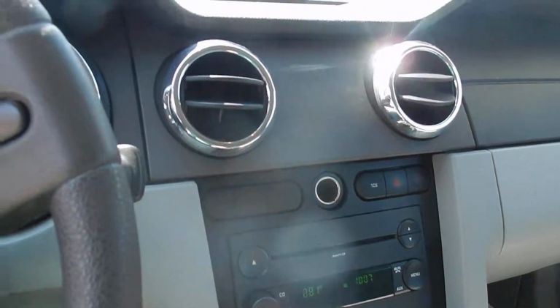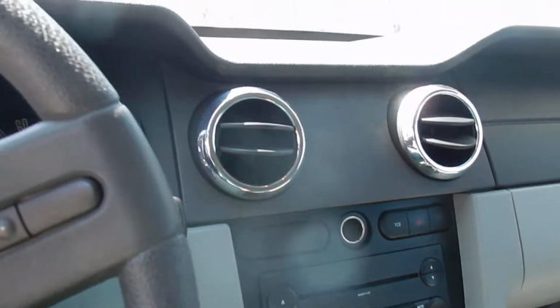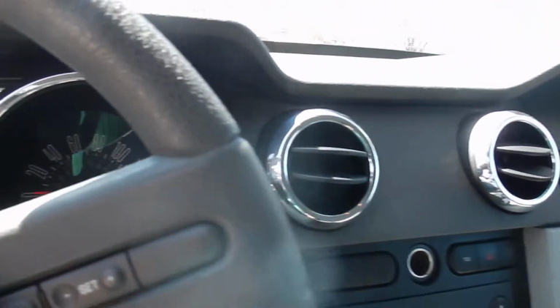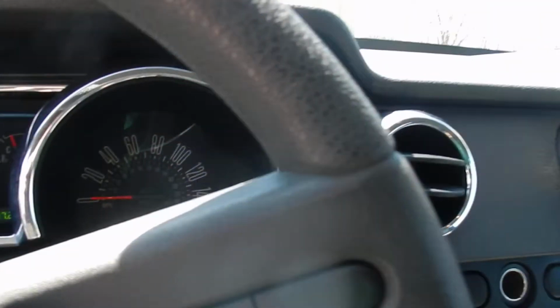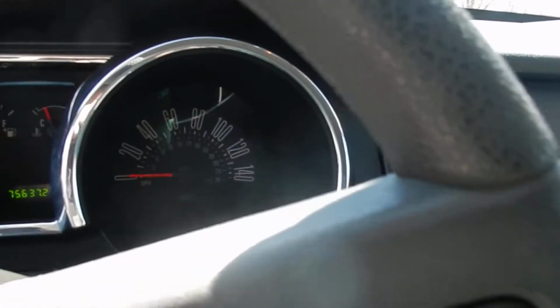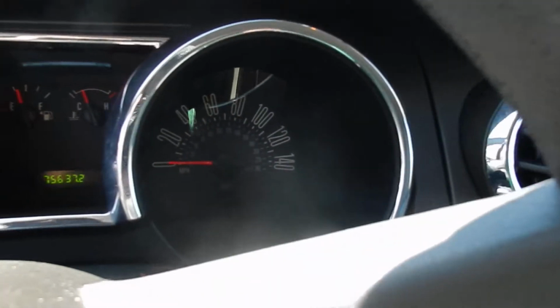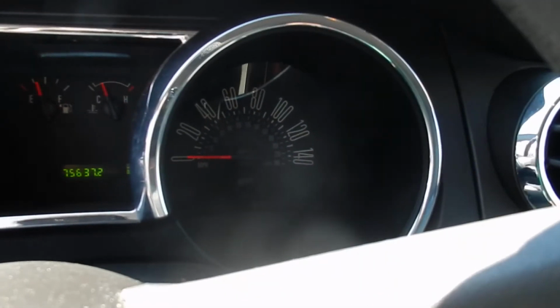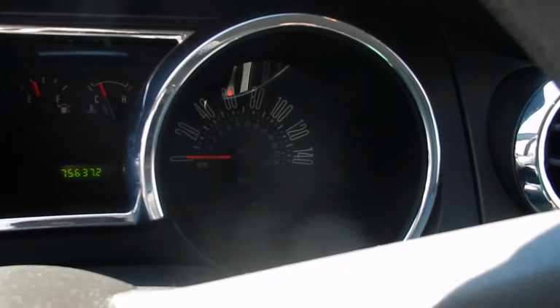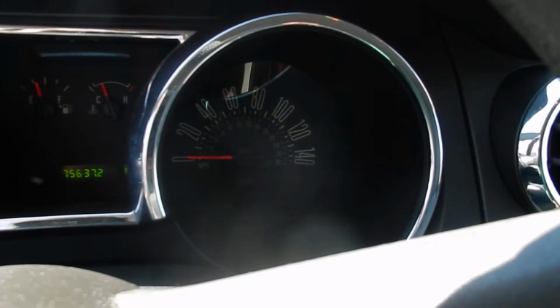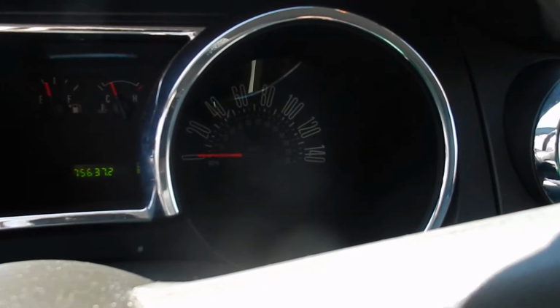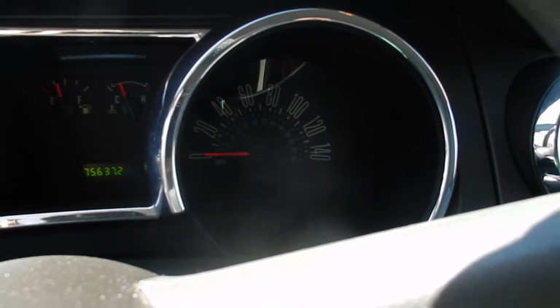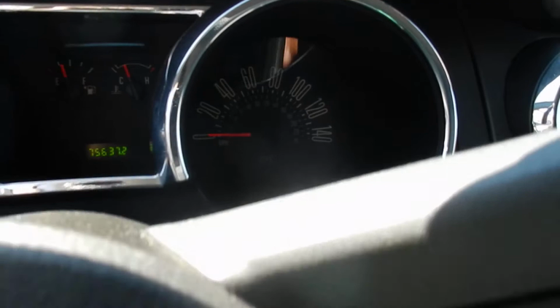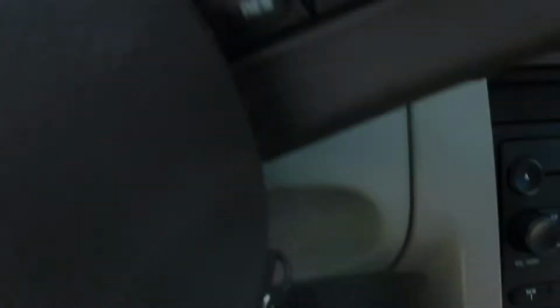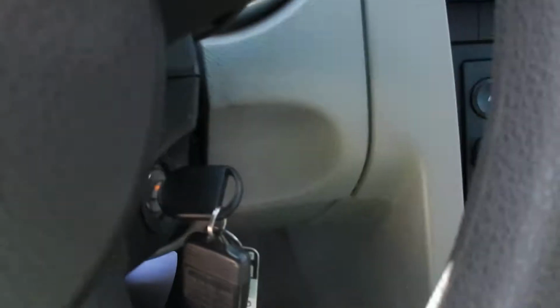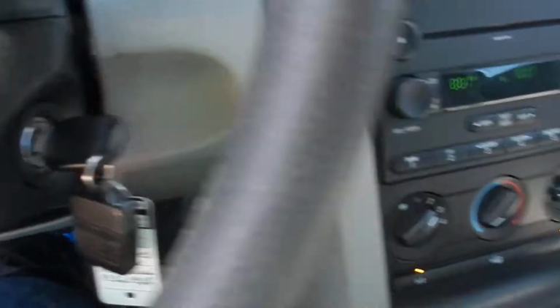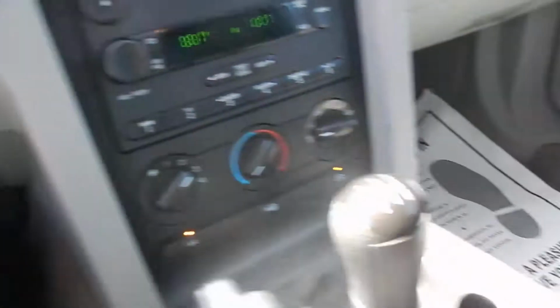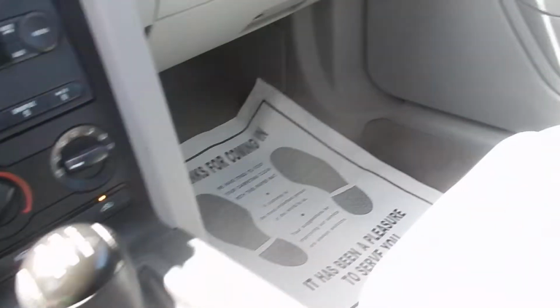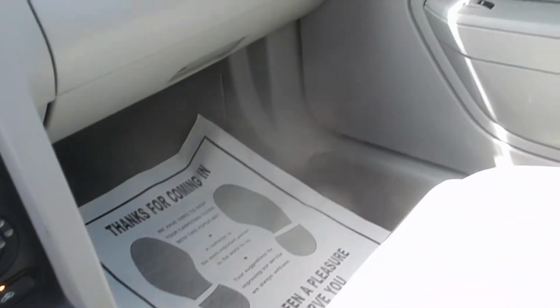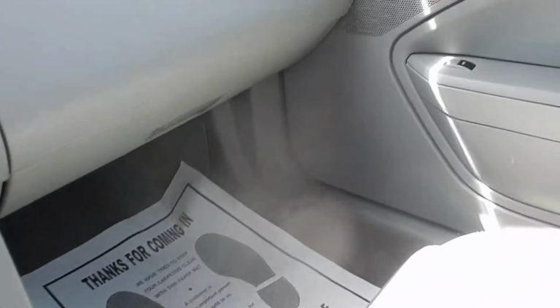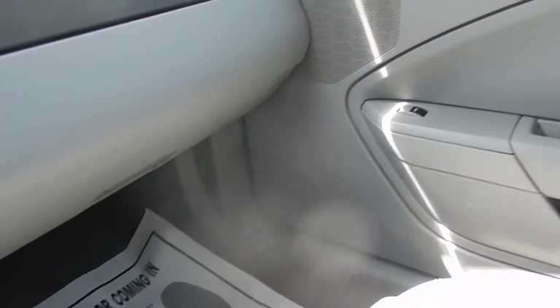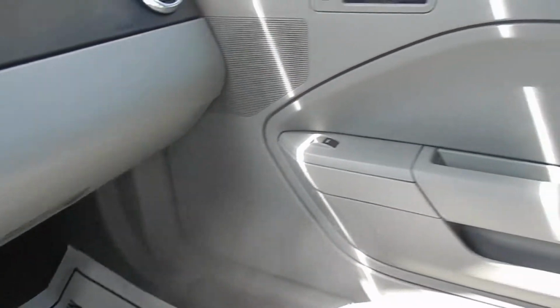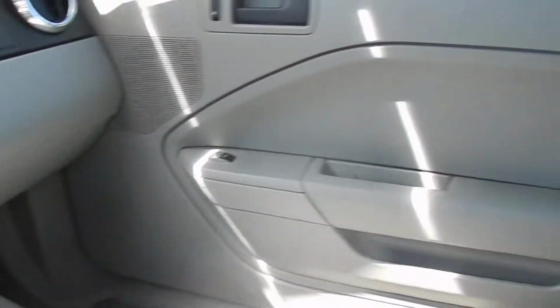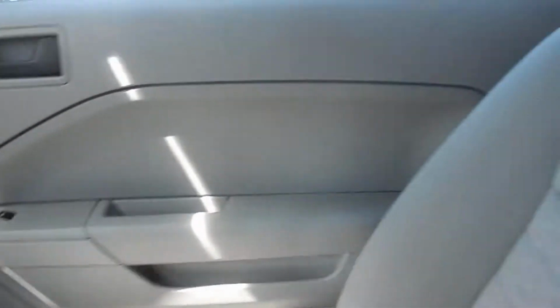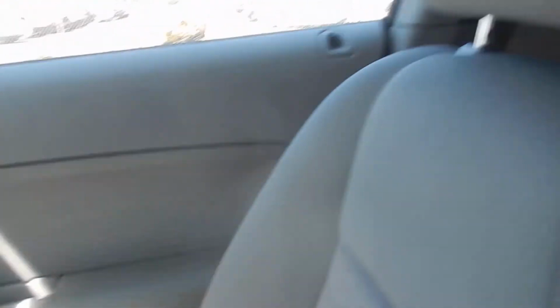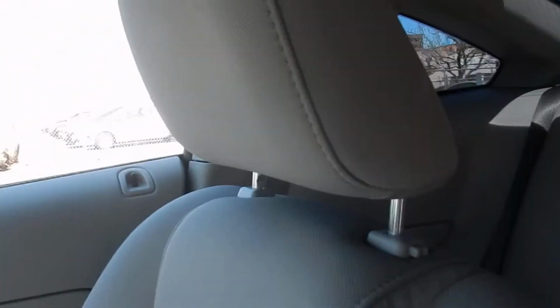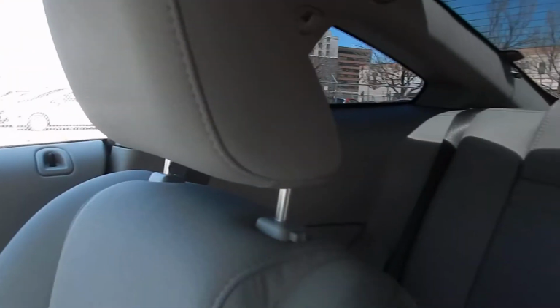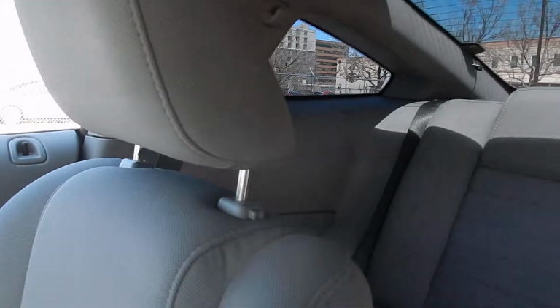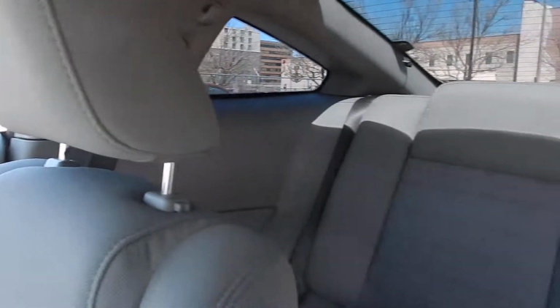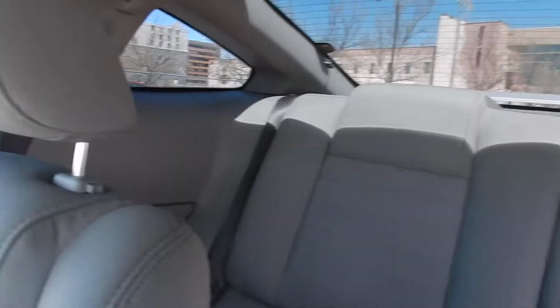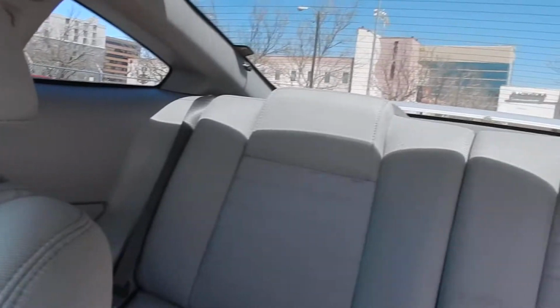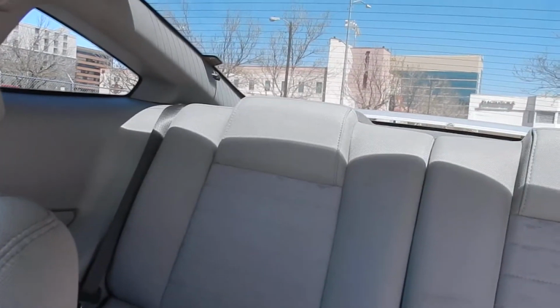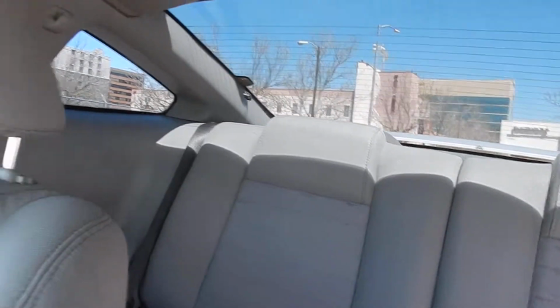This one only has 75,000 miles. All around, this car is in beautiful condition and a ton of fun to drive.